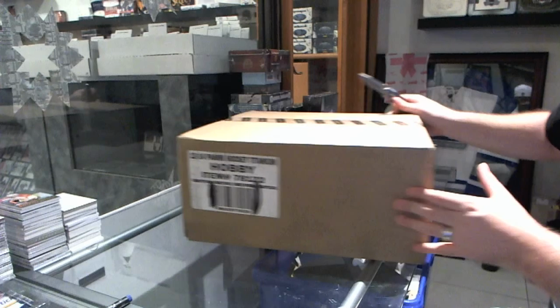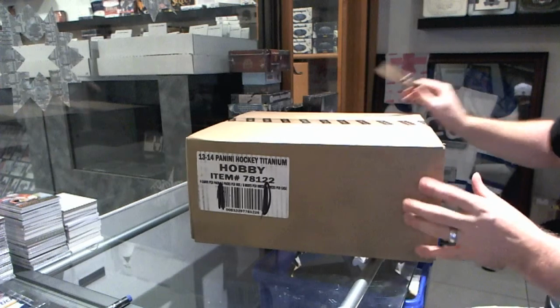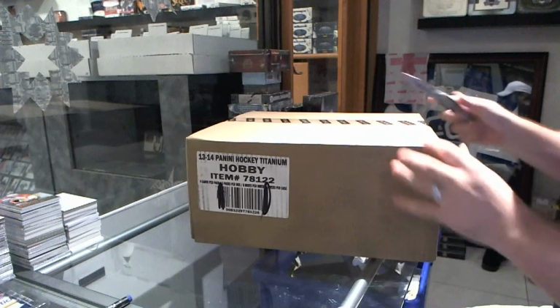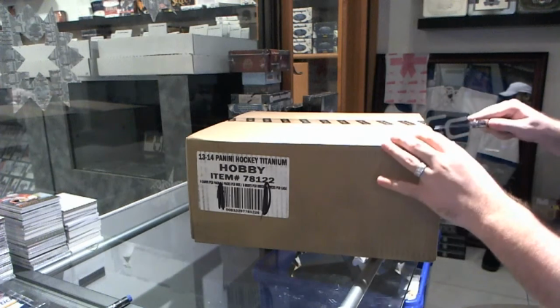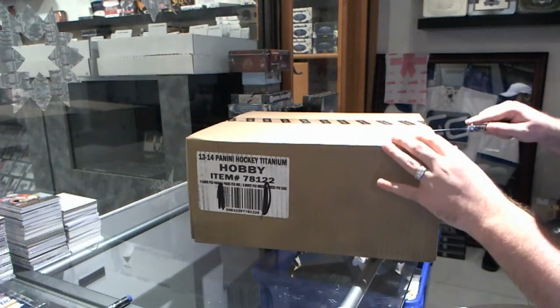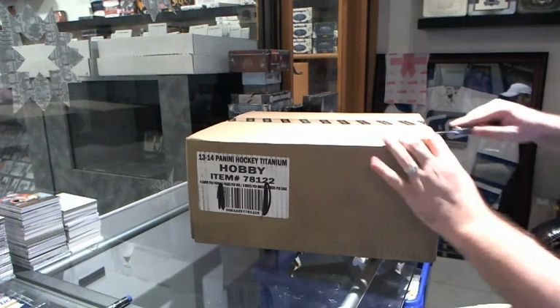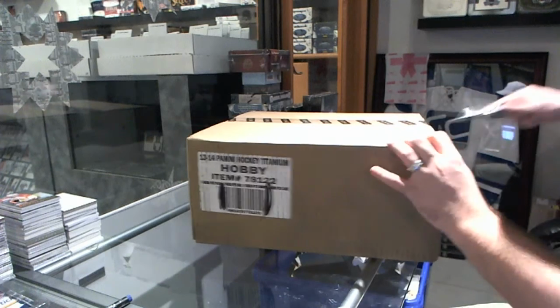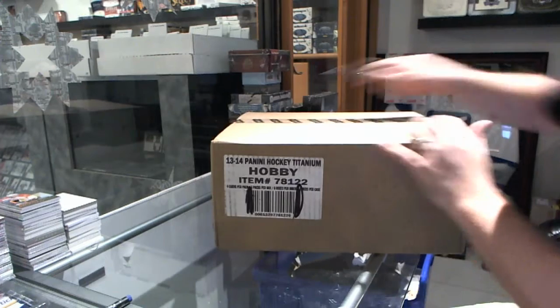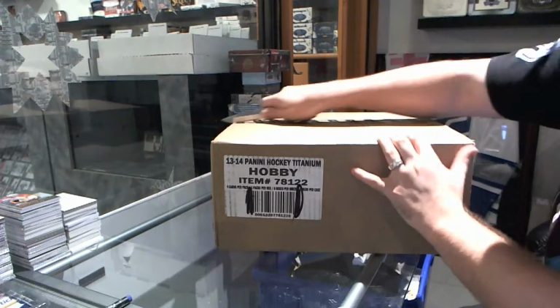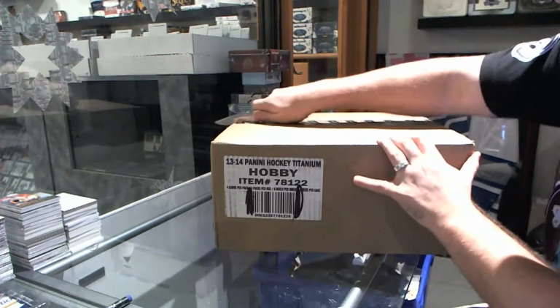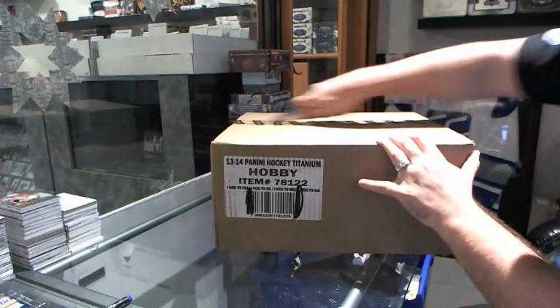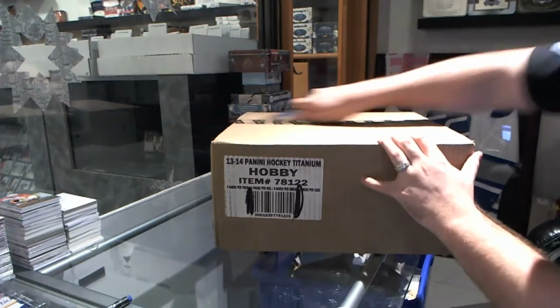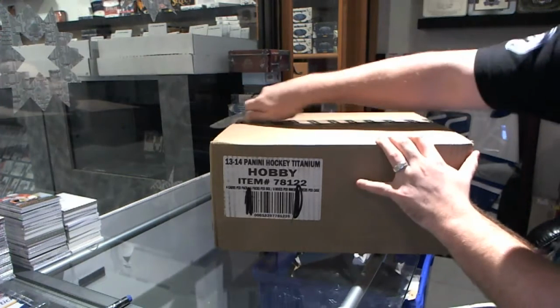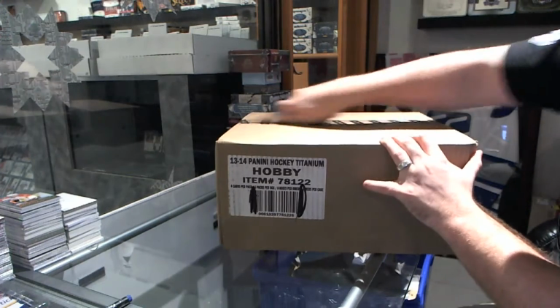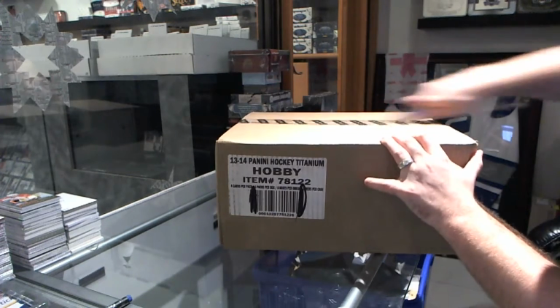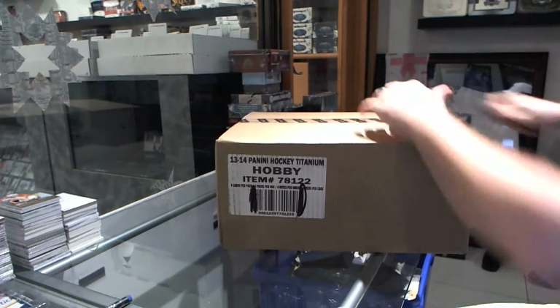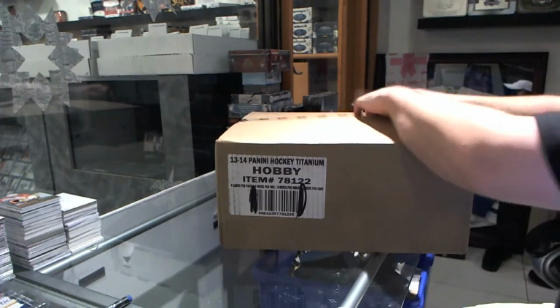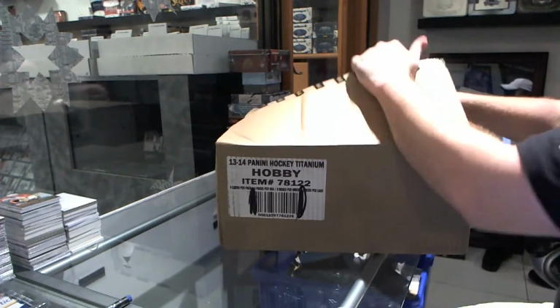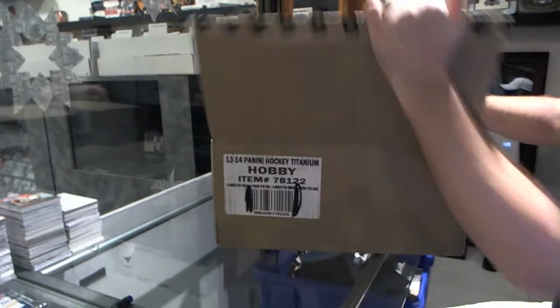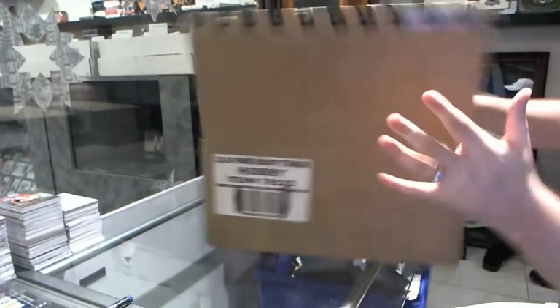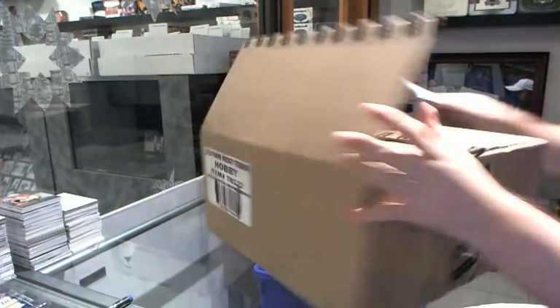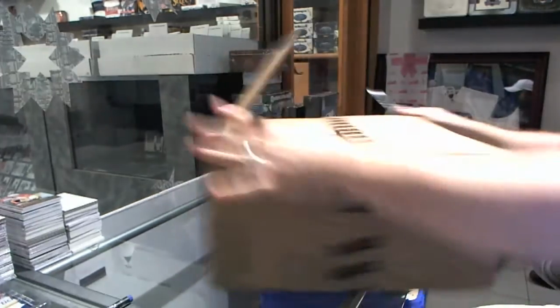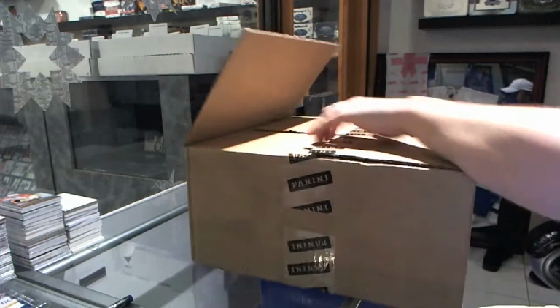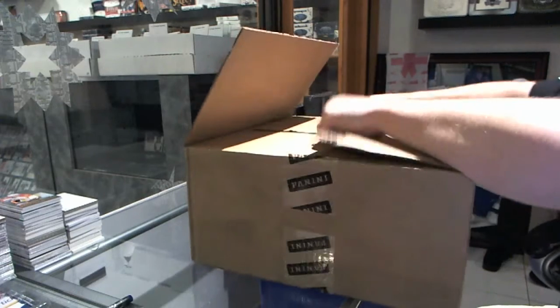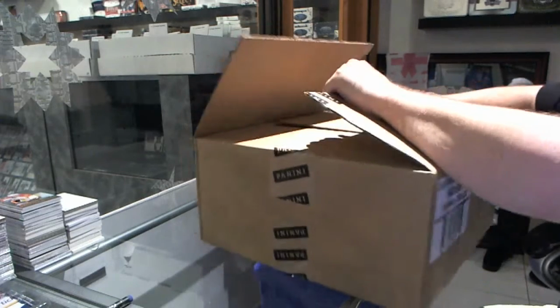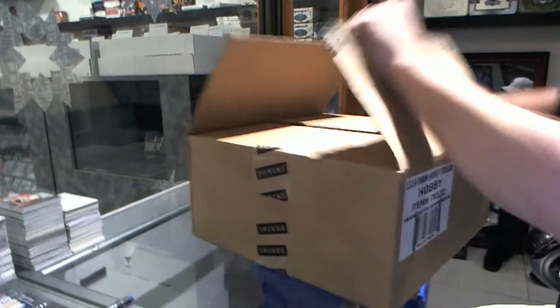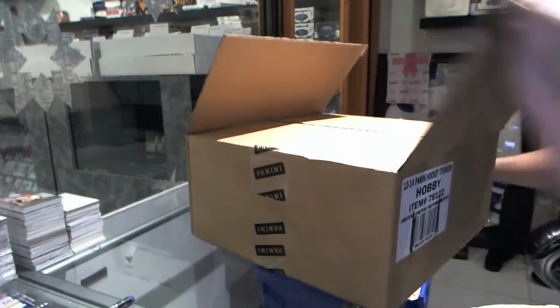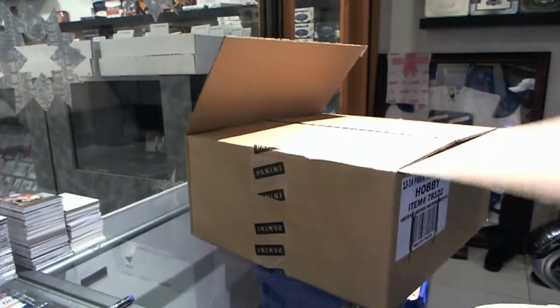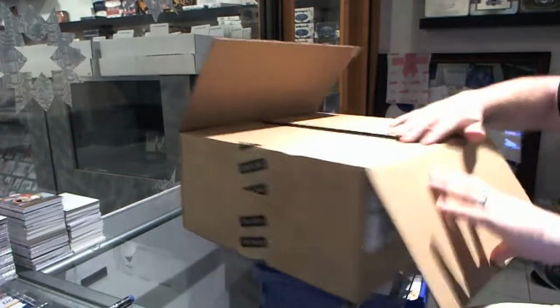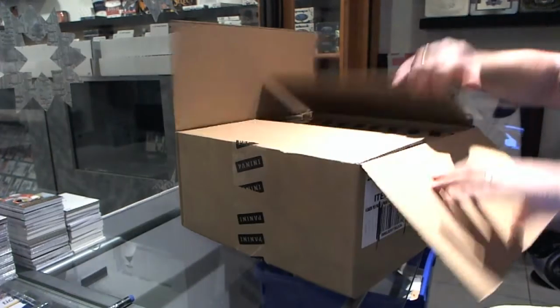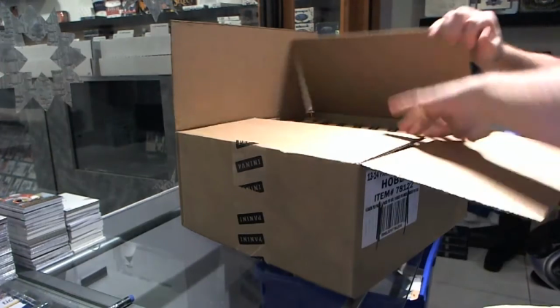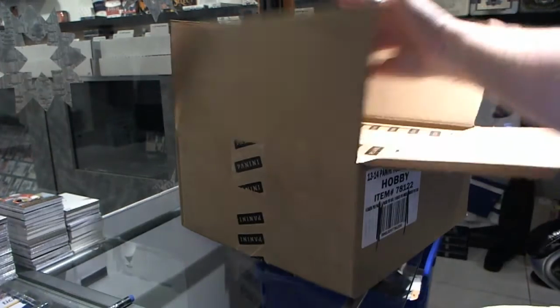Starting off CNC break number 4137, titanium 16 box master case.